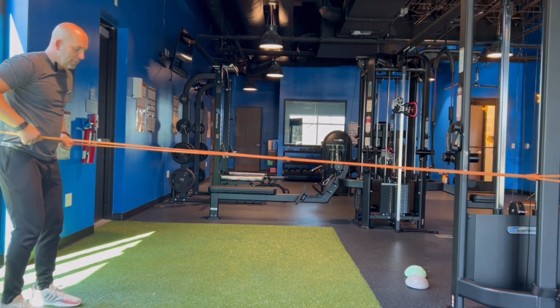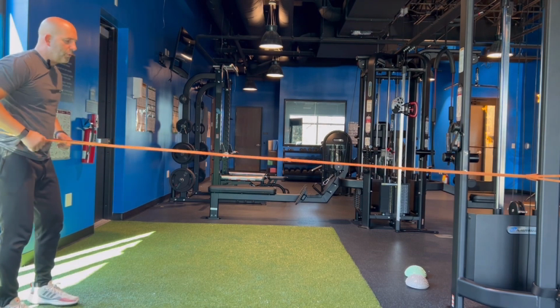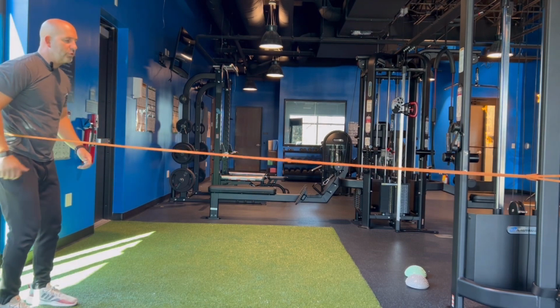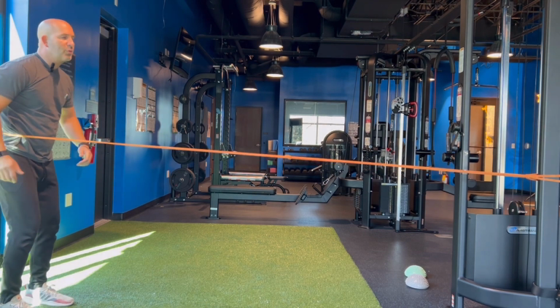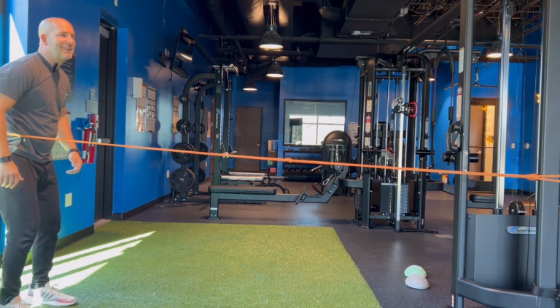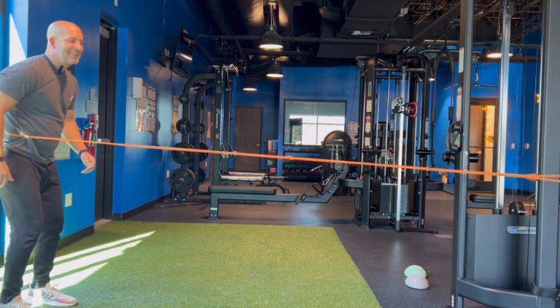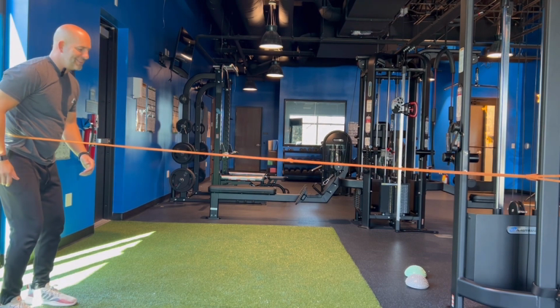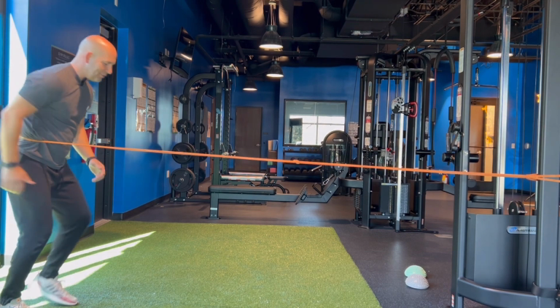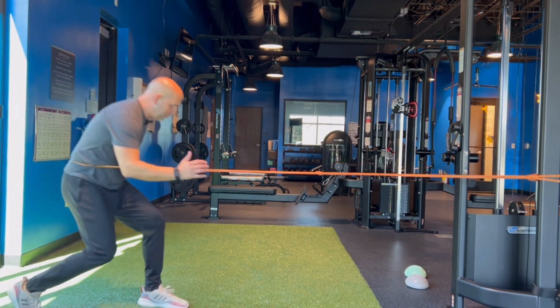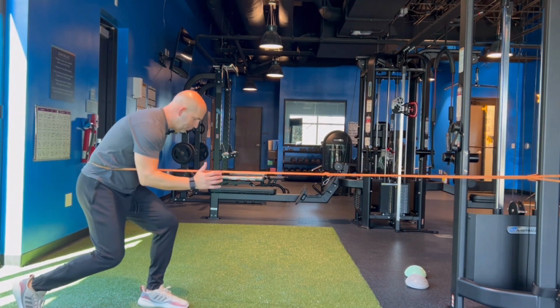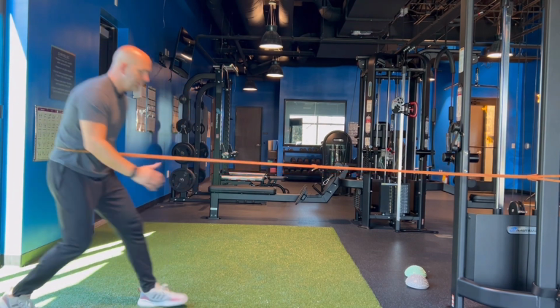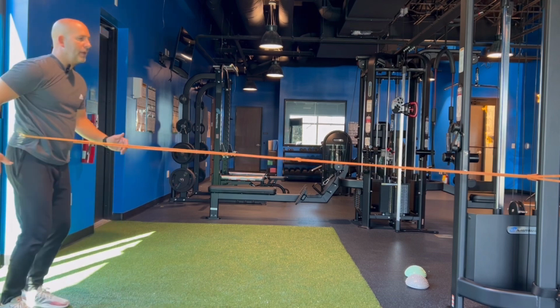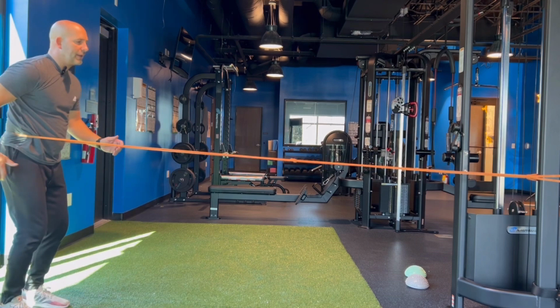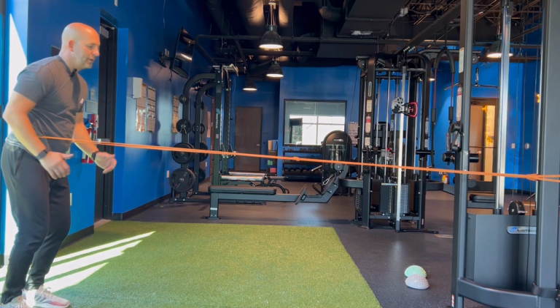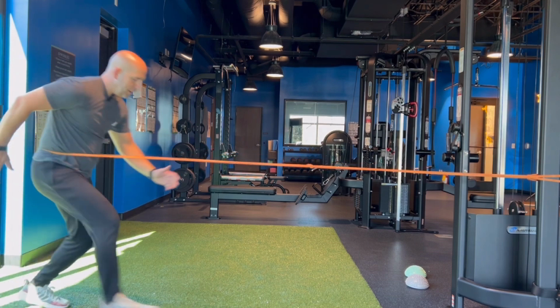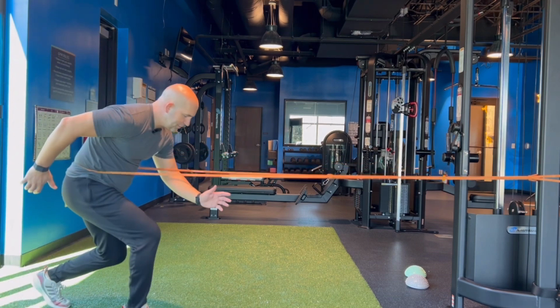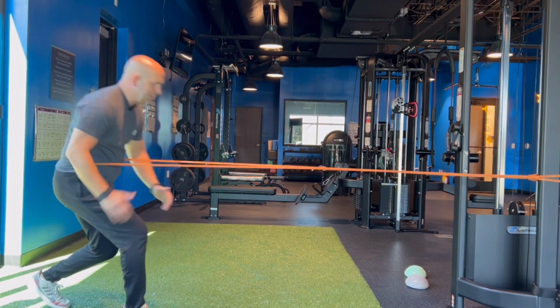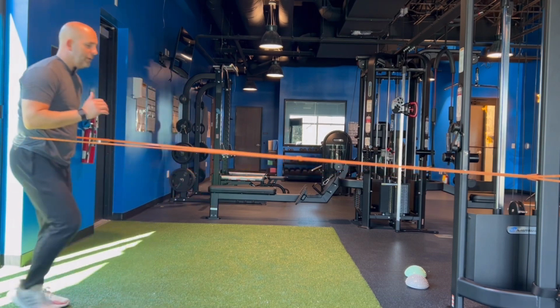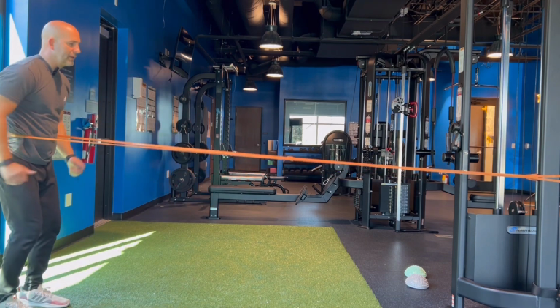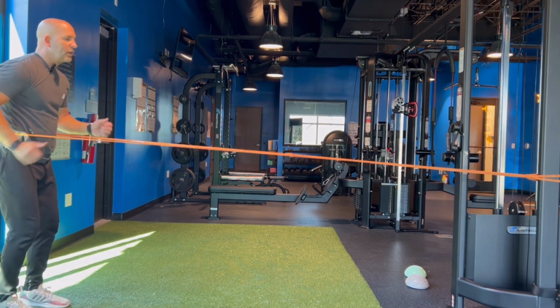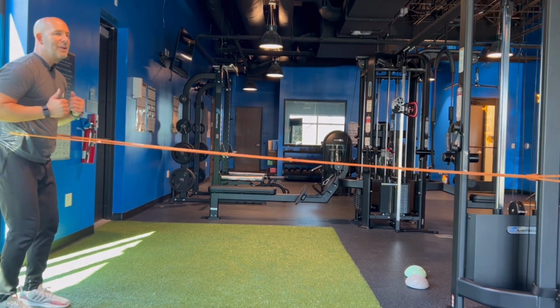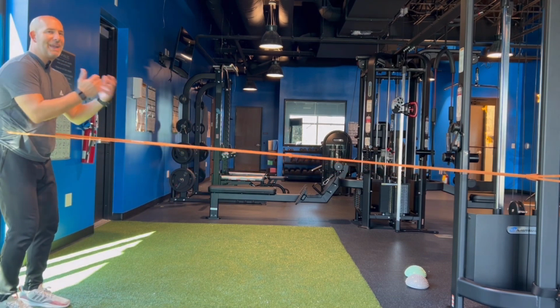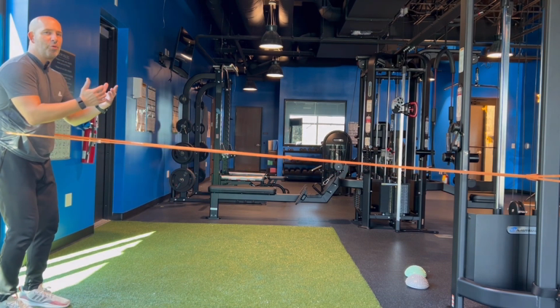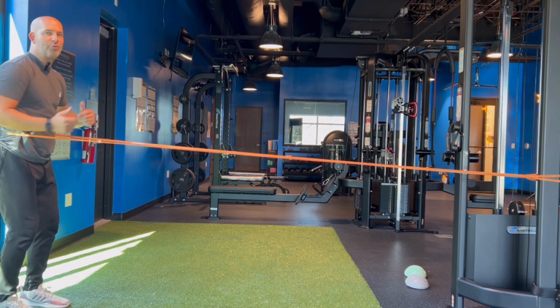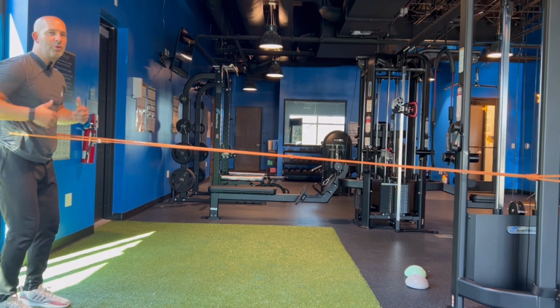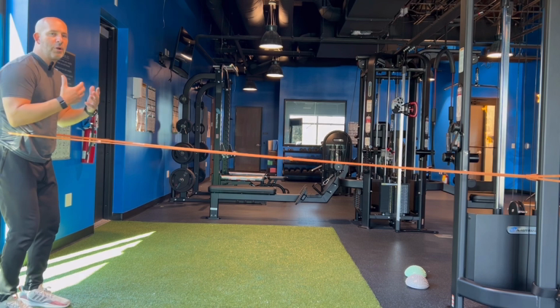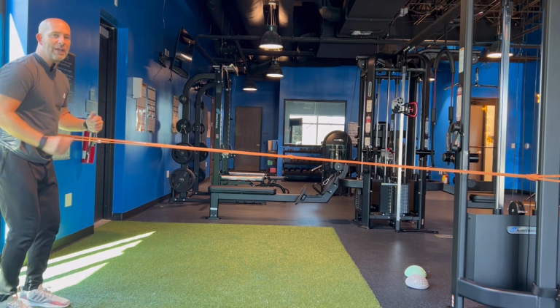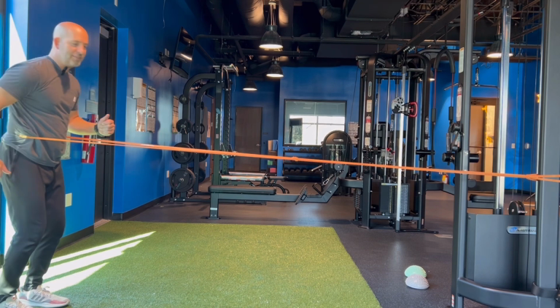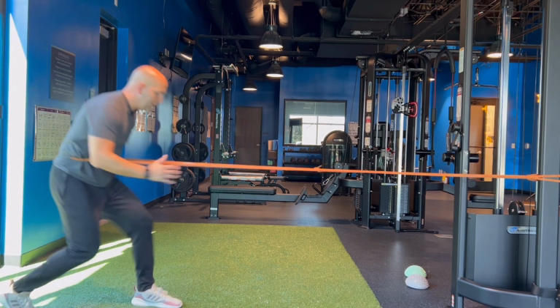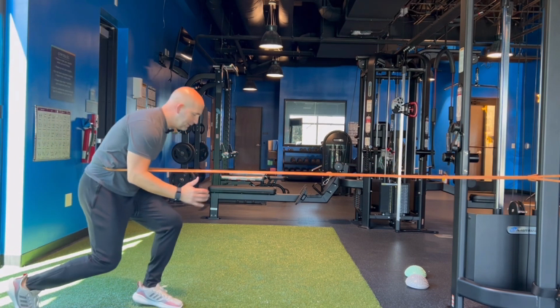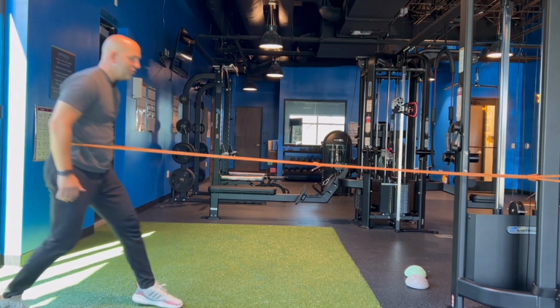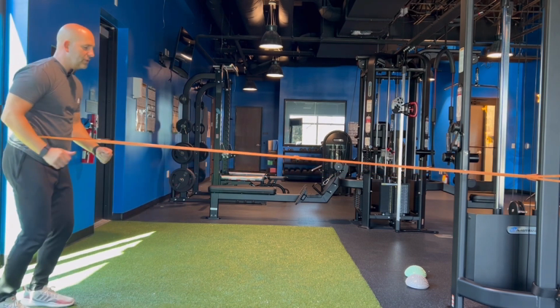What we want to do is stagger step forward and back, opposite and back, letting that band pull you forward, but learning how to decelerate into that jab step.